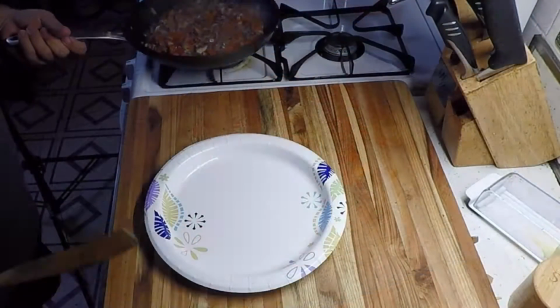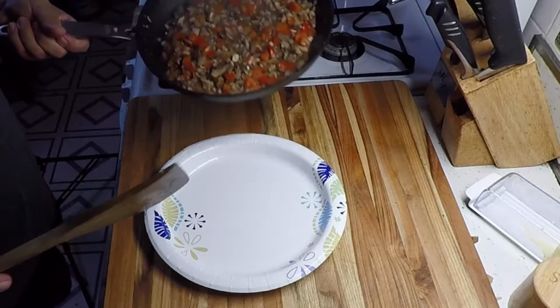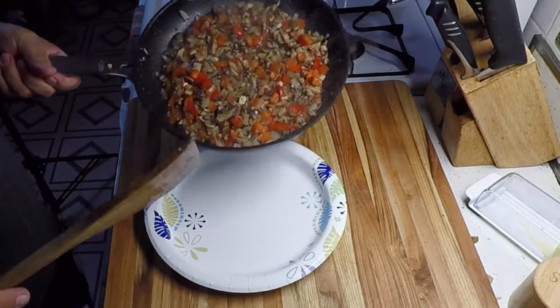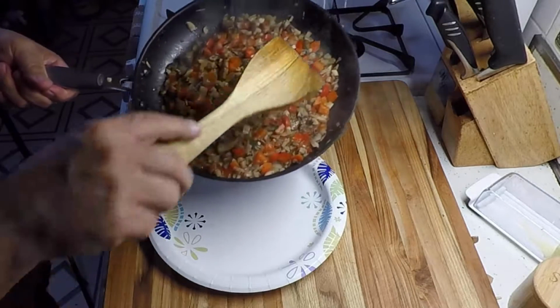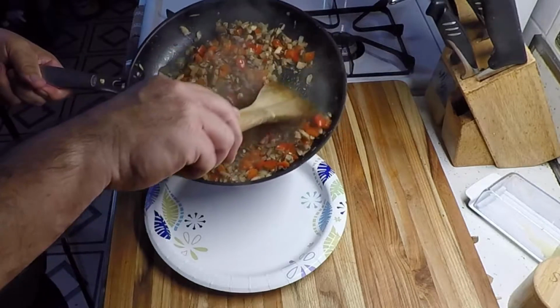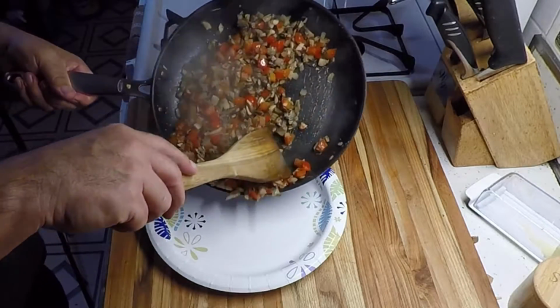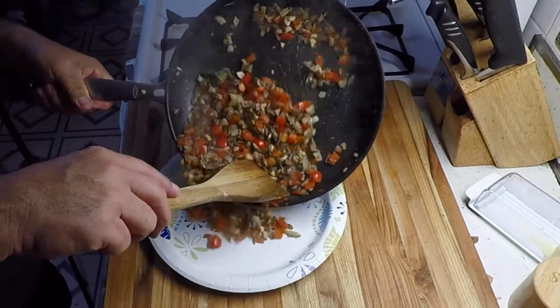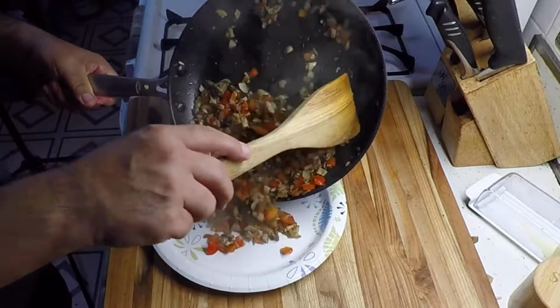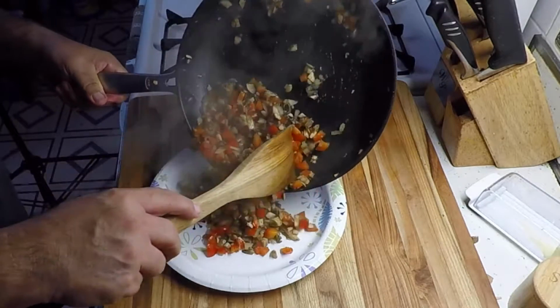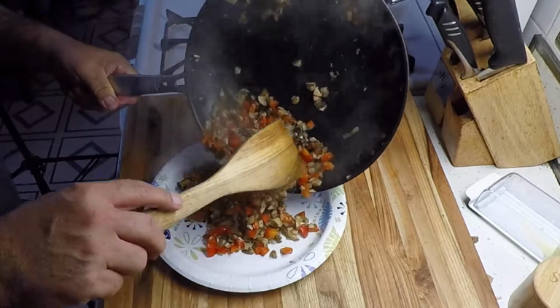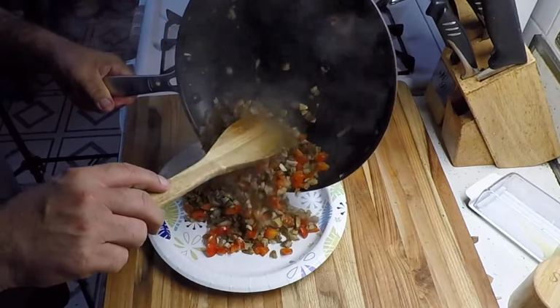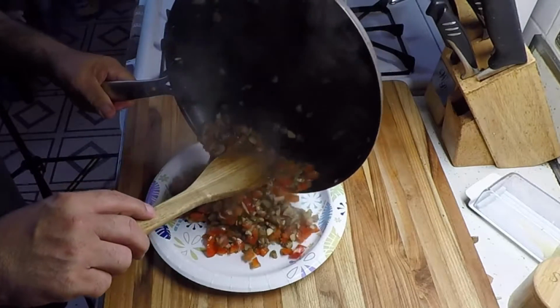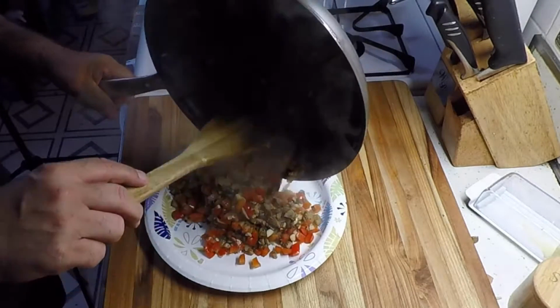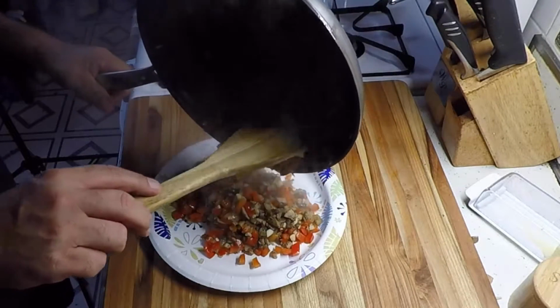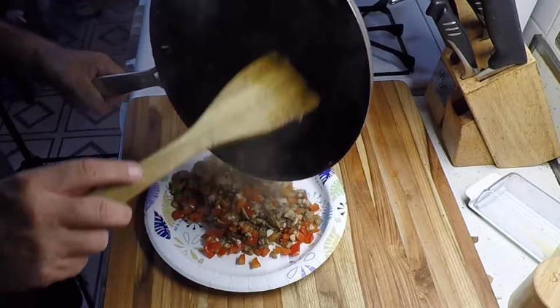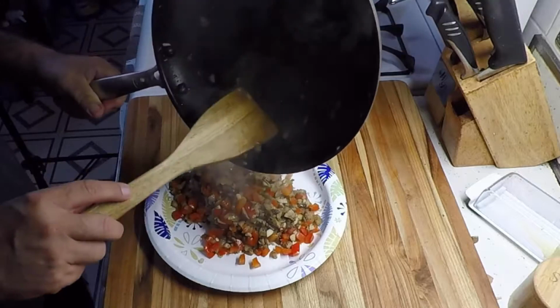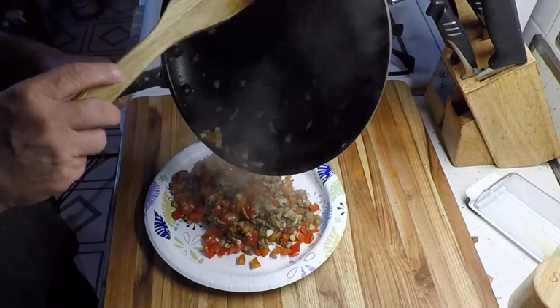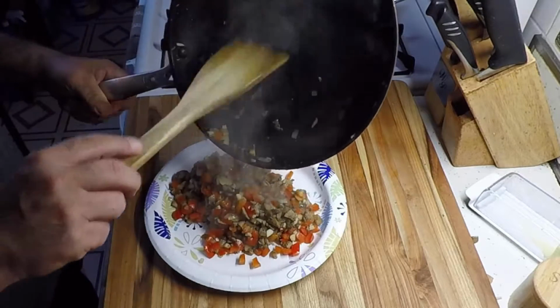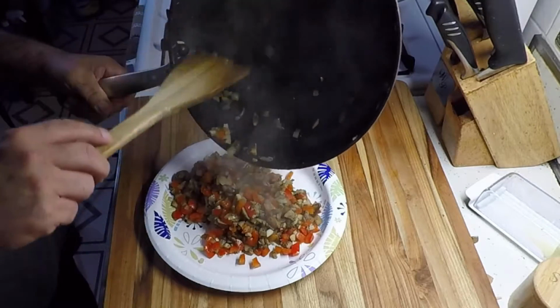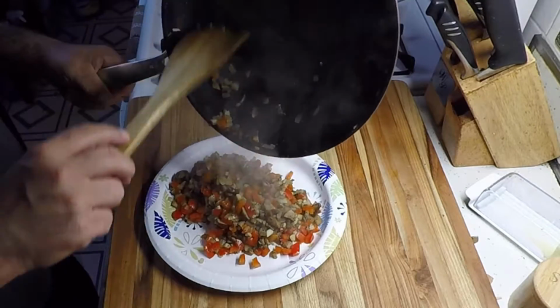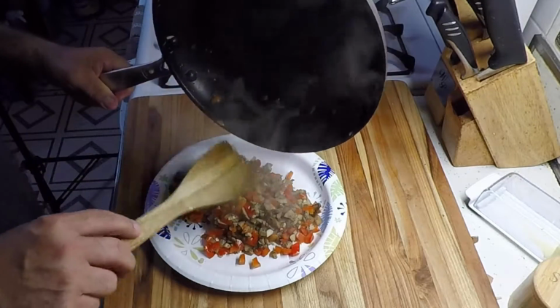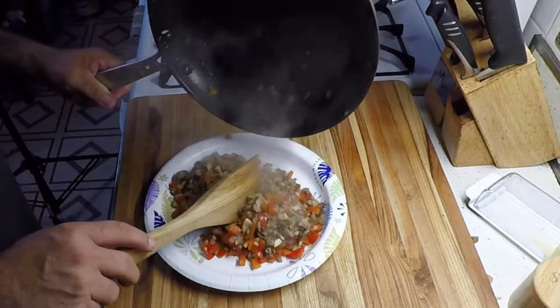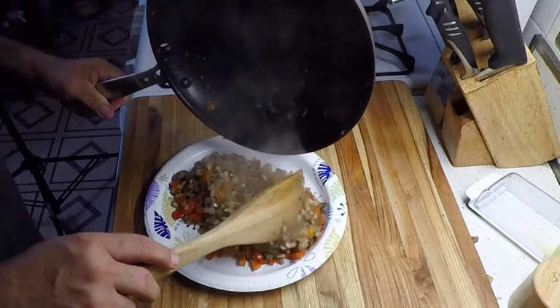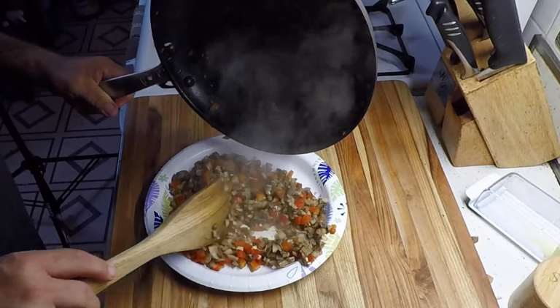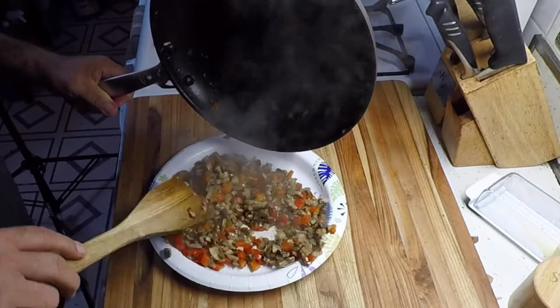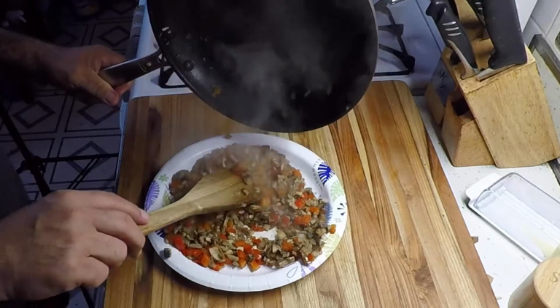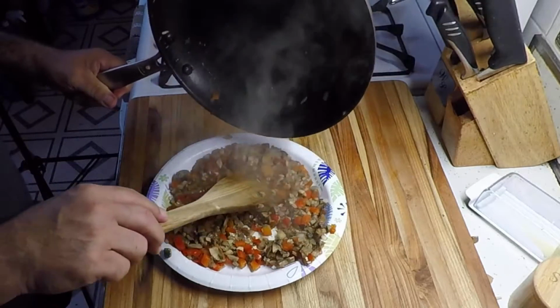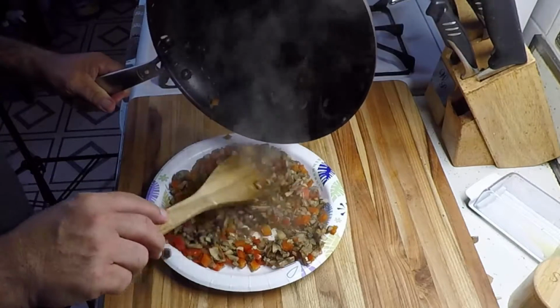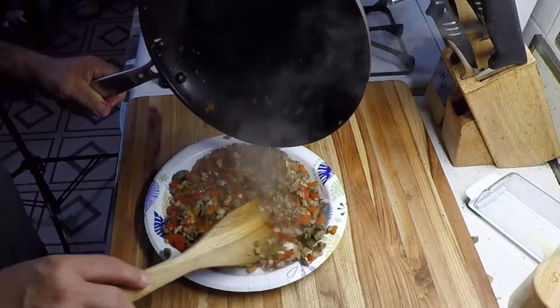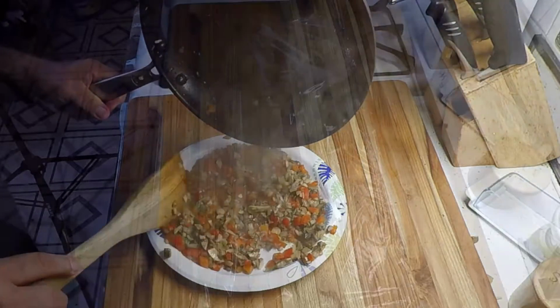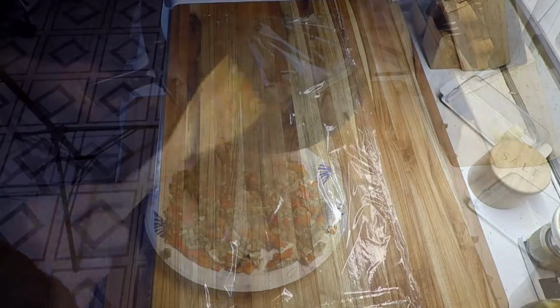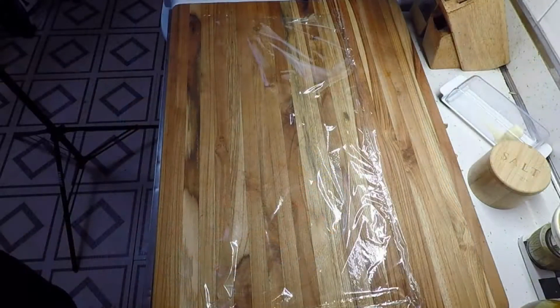So this filling is about where I need it to be, so I'm gonna put it on a plate and let that cool a bit.